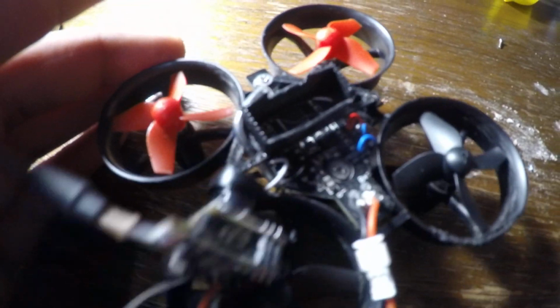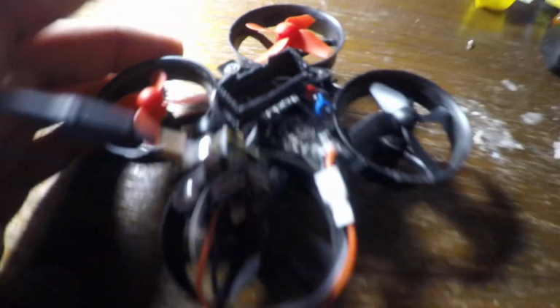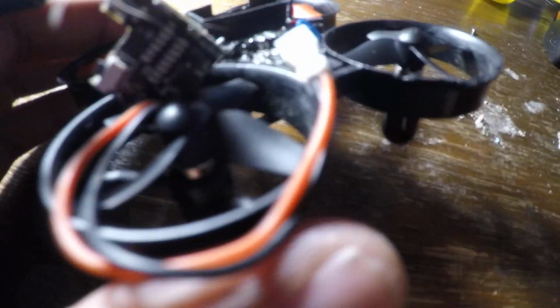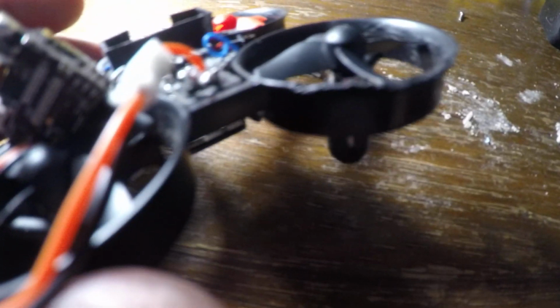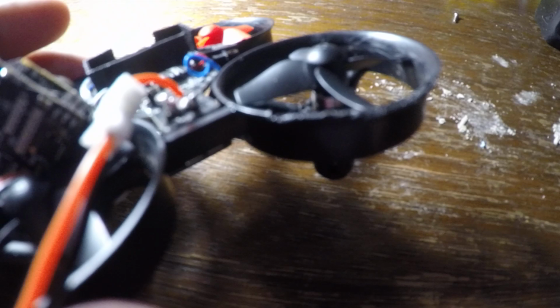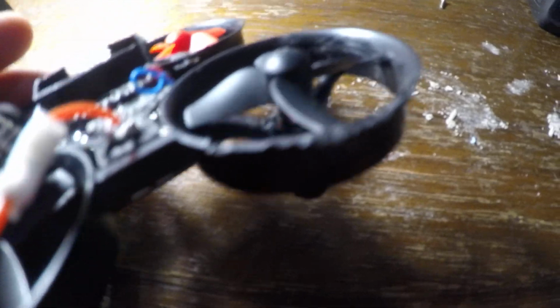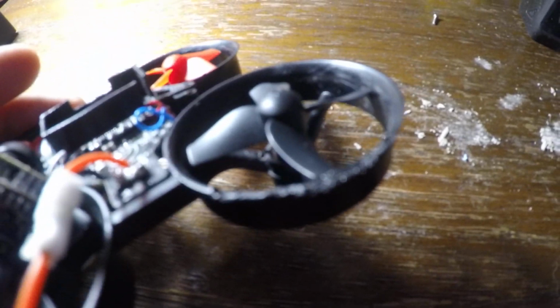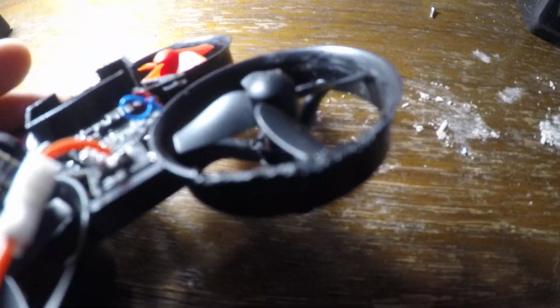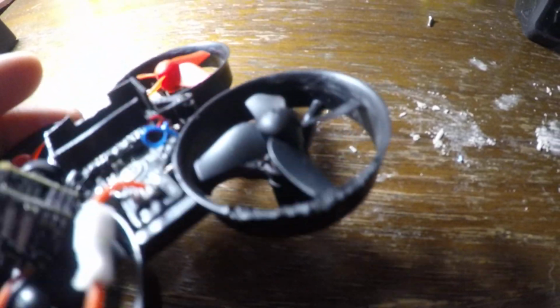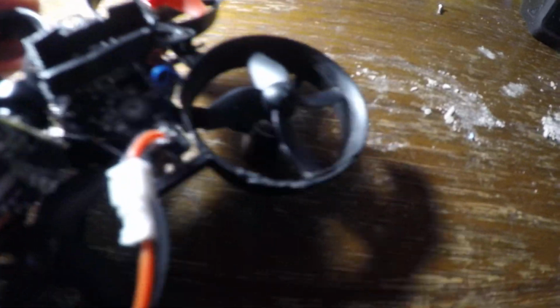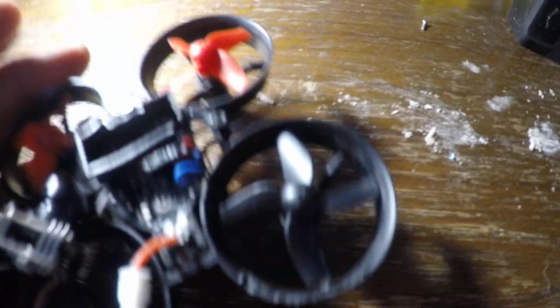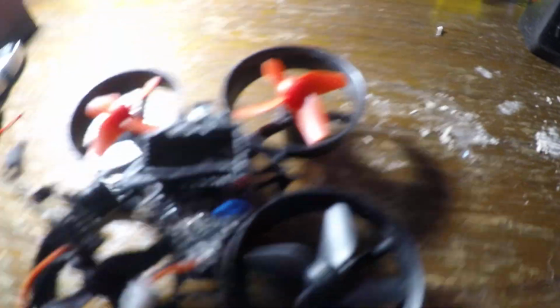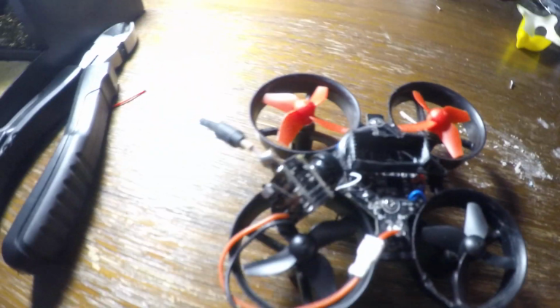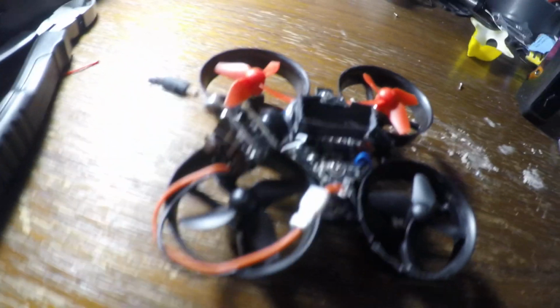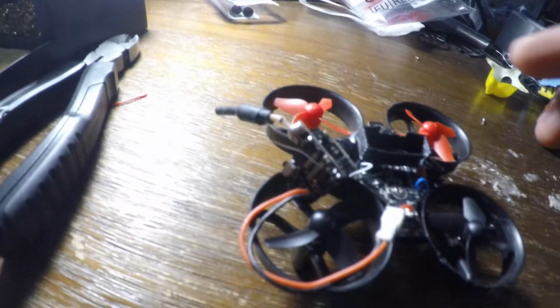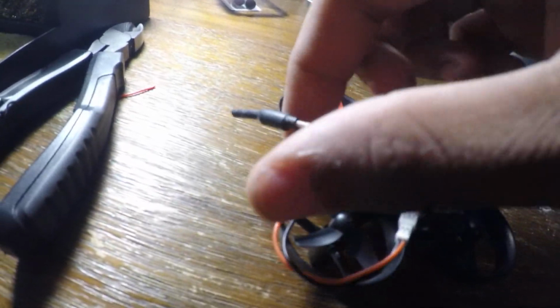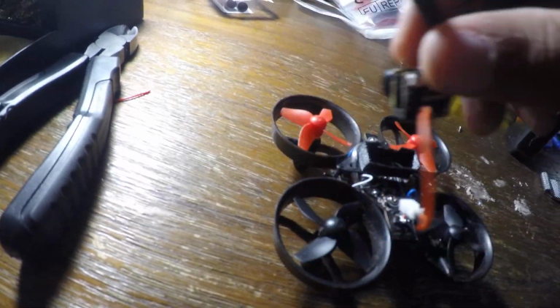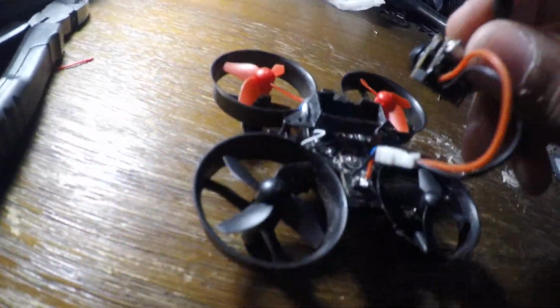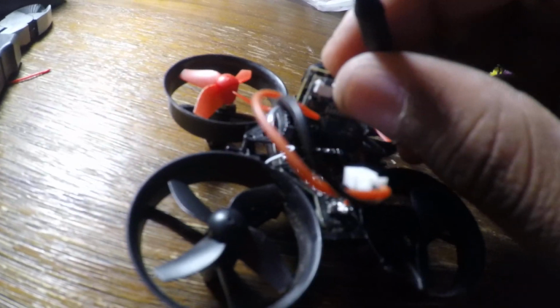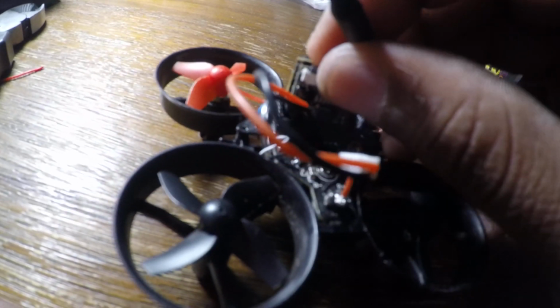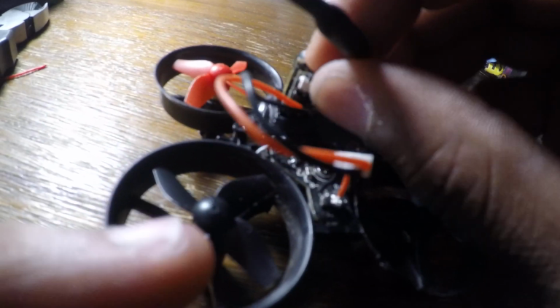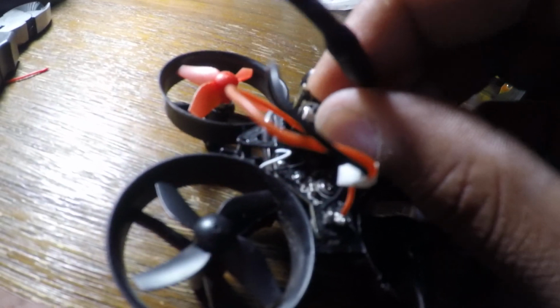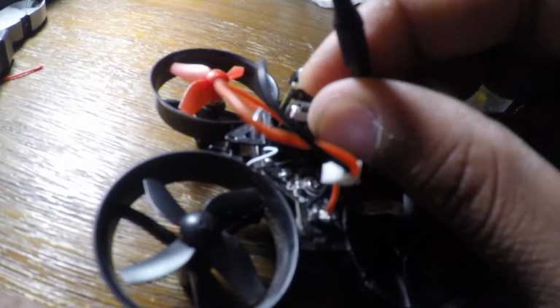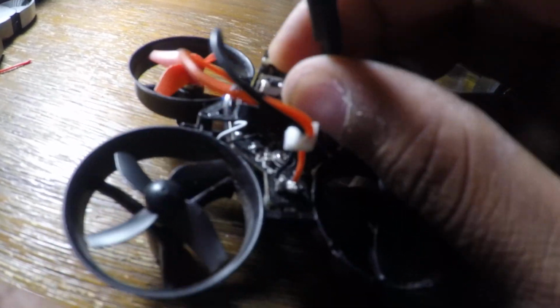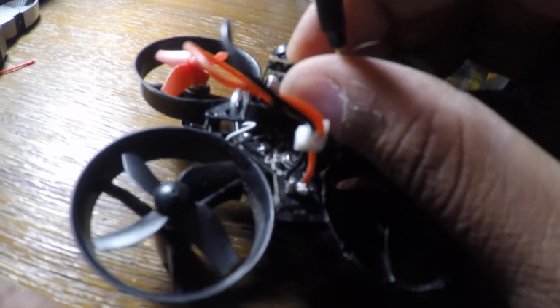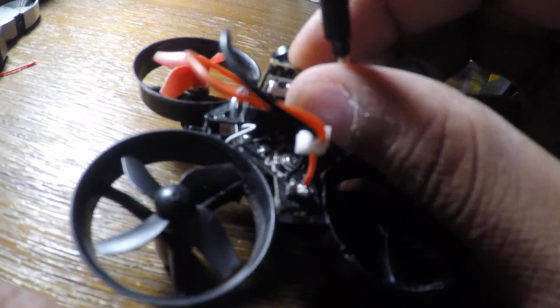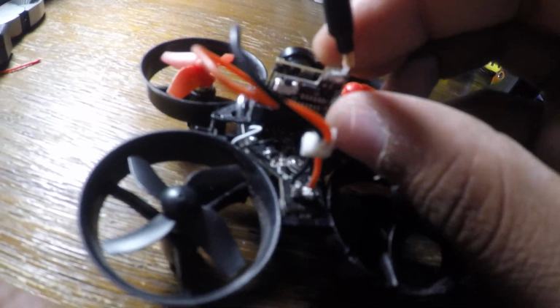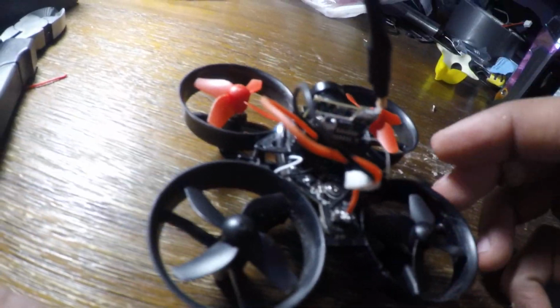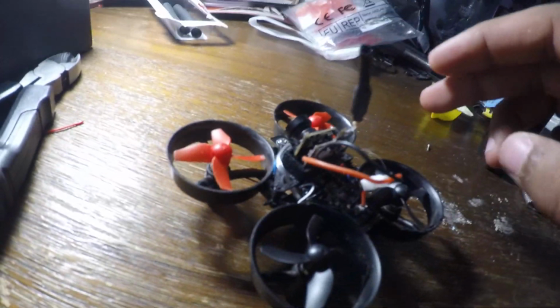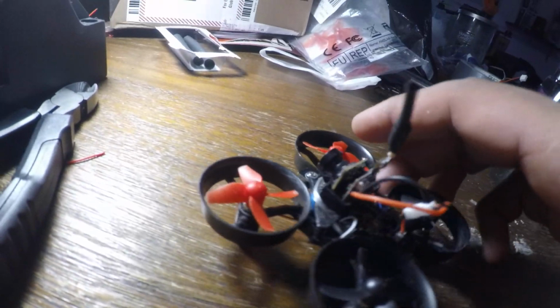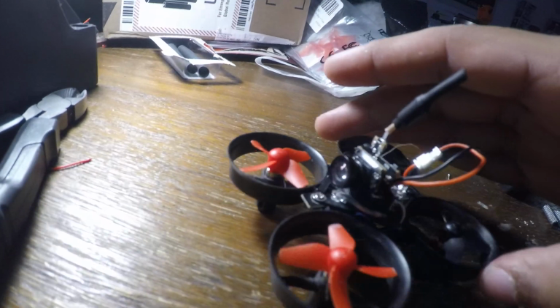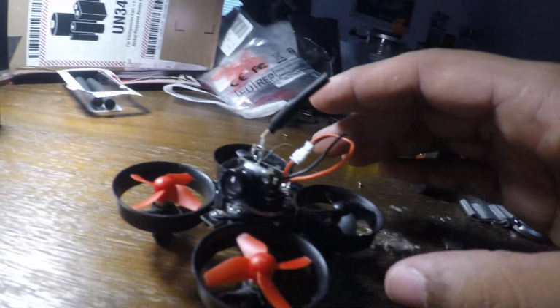Funny story — this is my first one I built and I burned a little bit of the guards, but it didn't affect it much. Then you can go ahead and slide your camera into there.